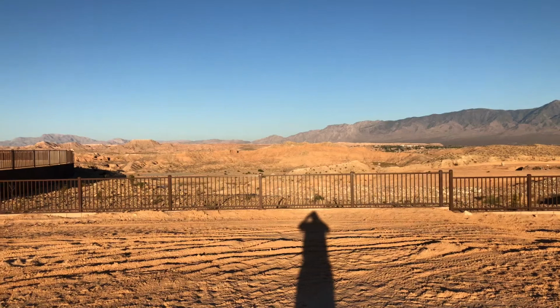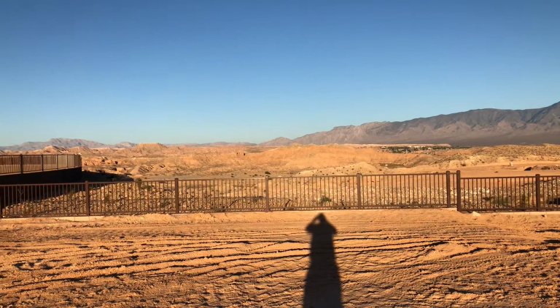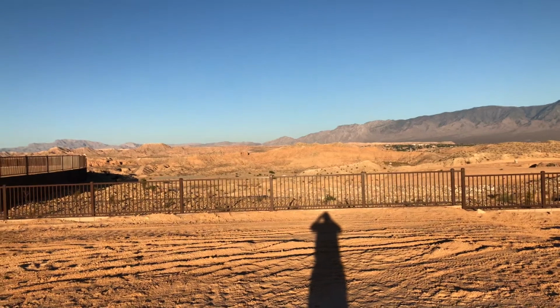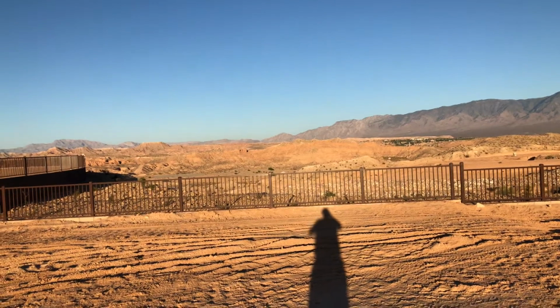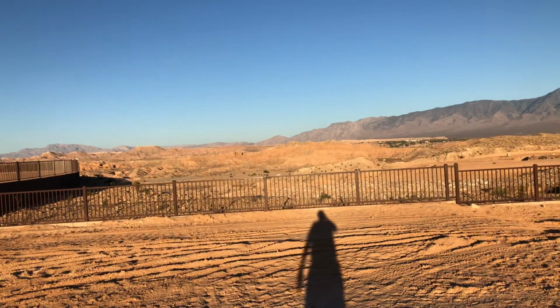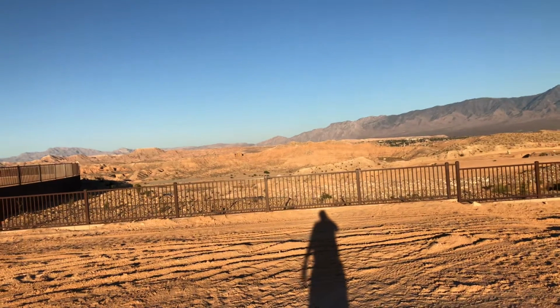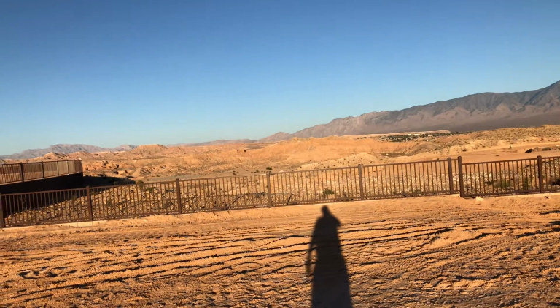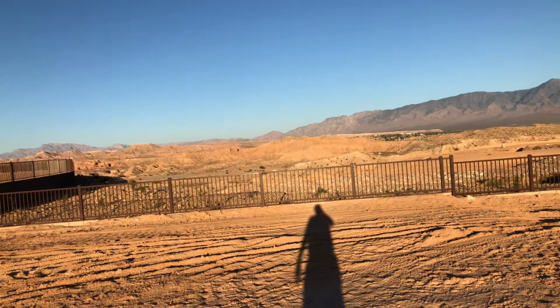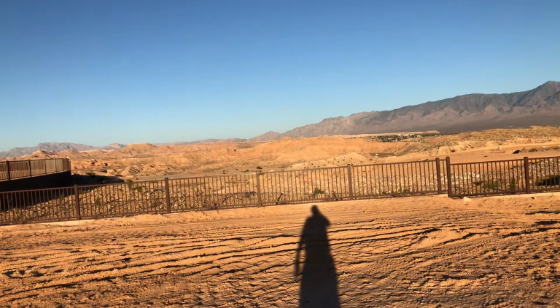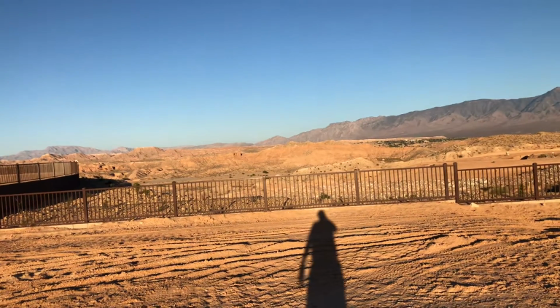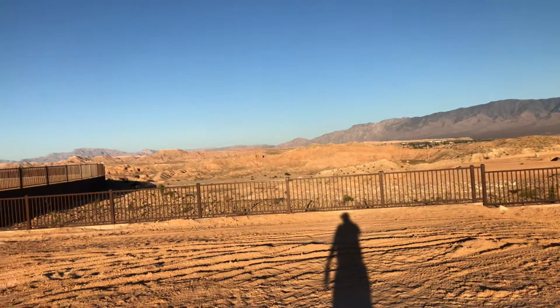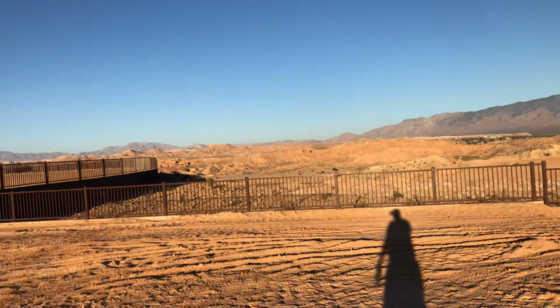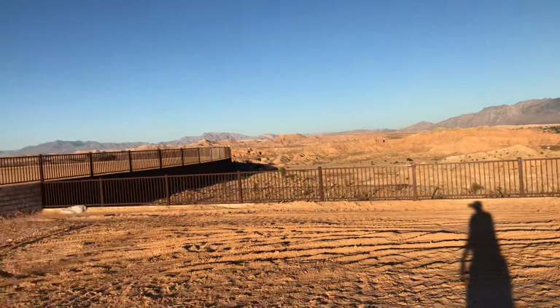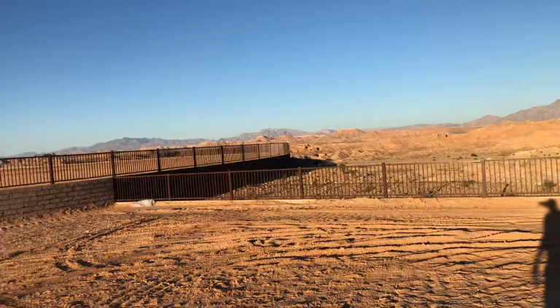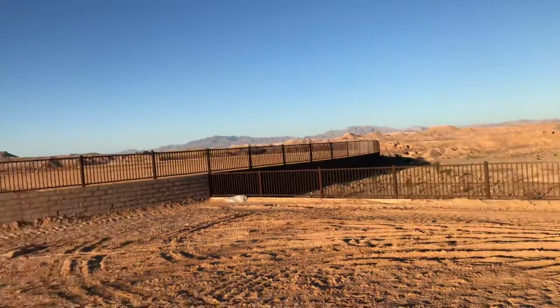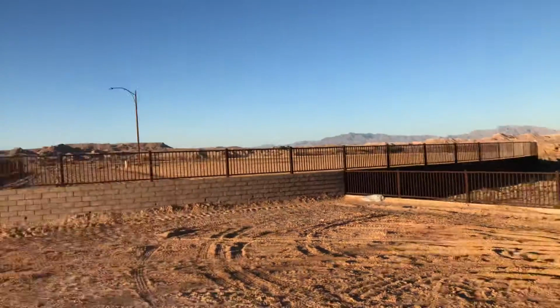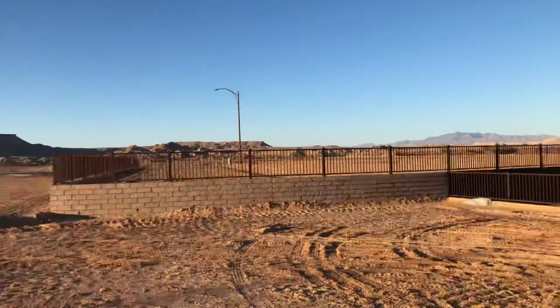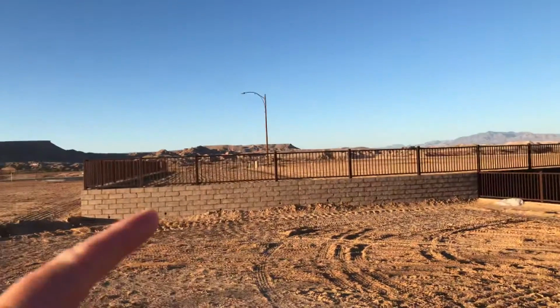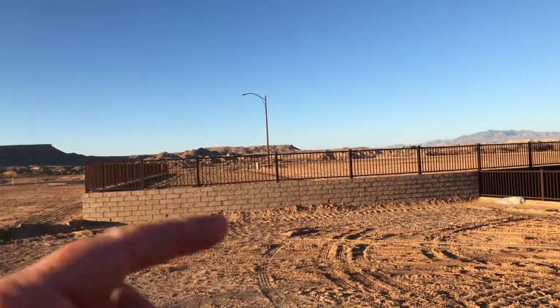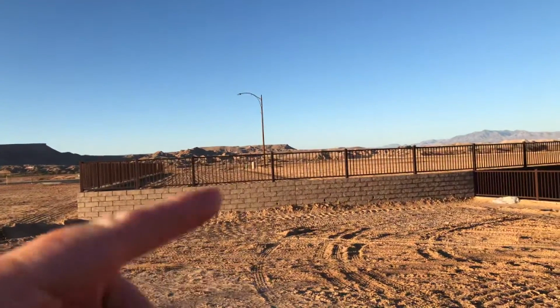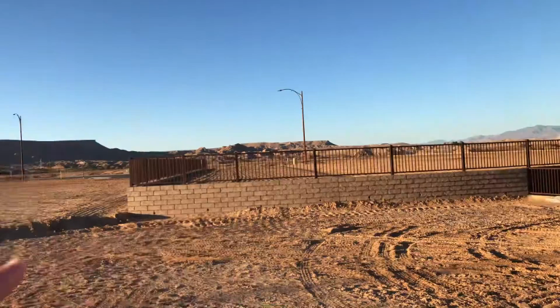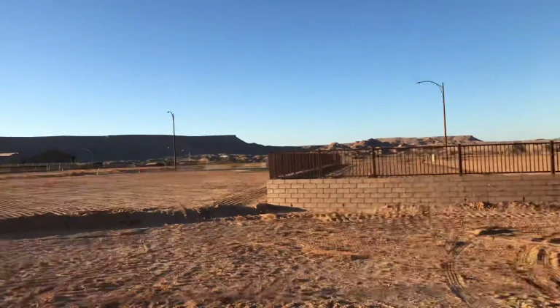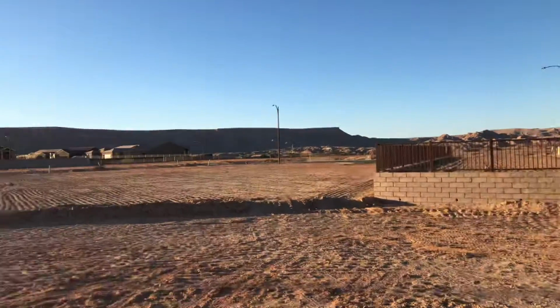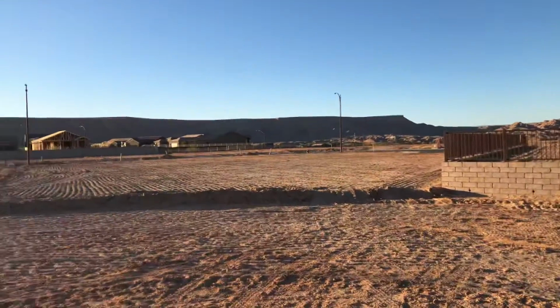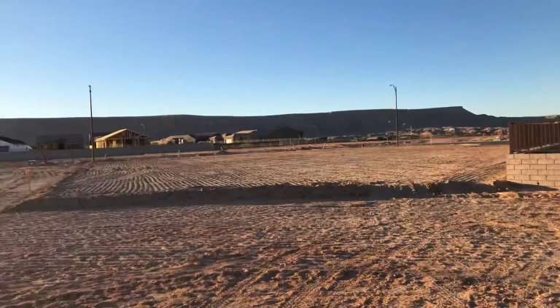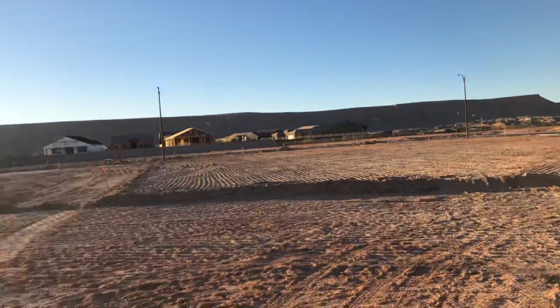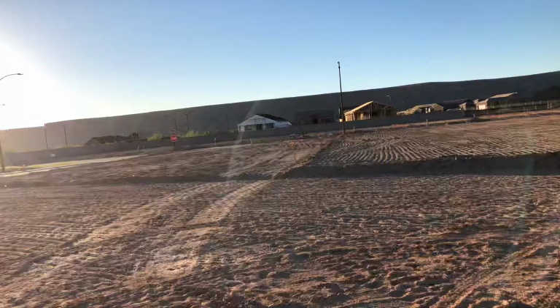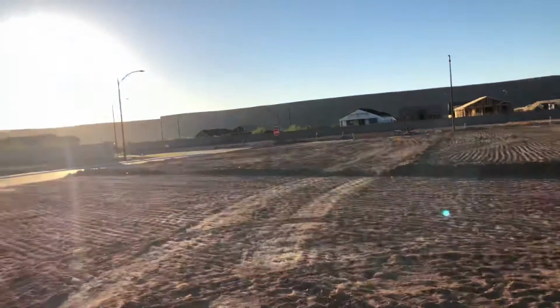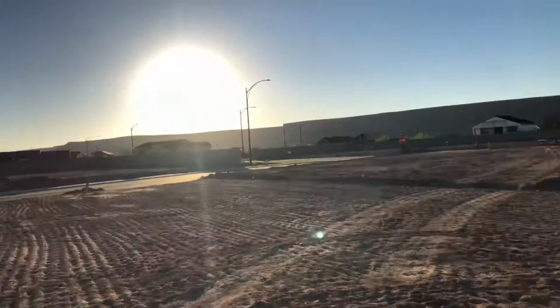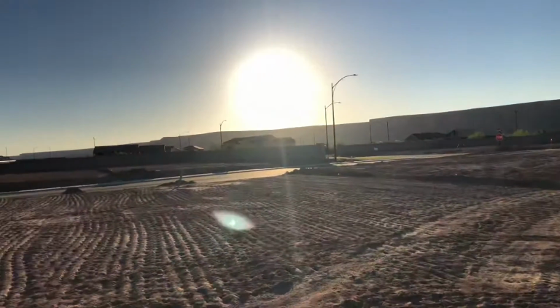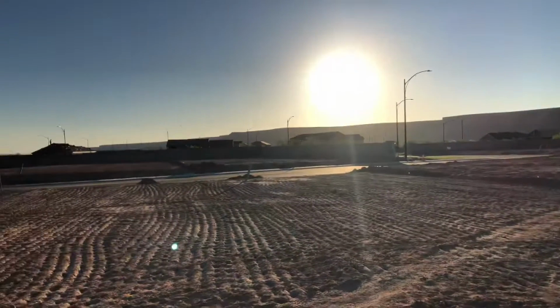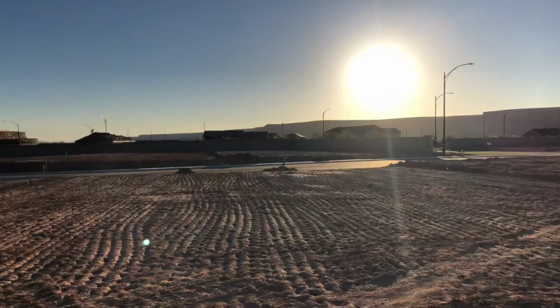This is Lot 41 in Horseshoe Ridge. This is the back of the lot here. You will have a house here and a couple homes here on the side of you. And this is the front of the lot.